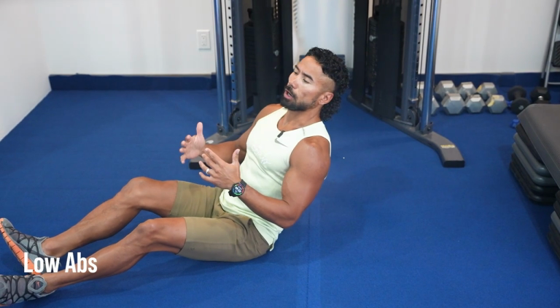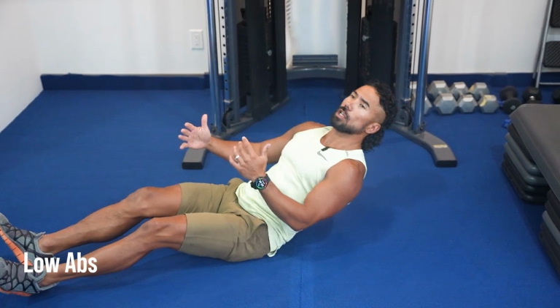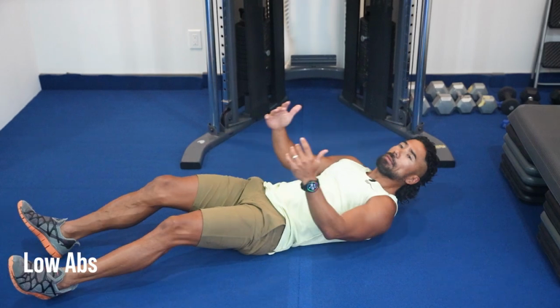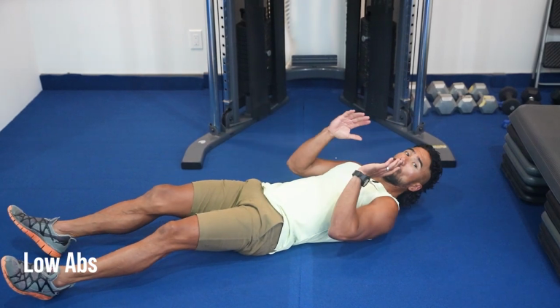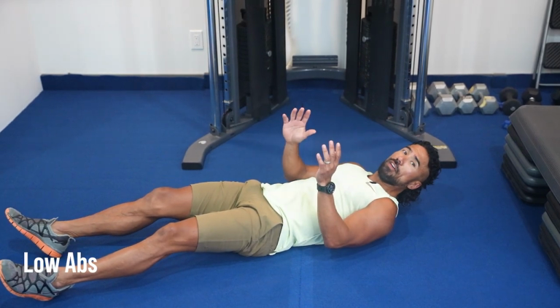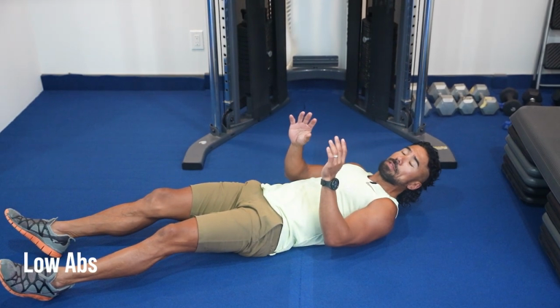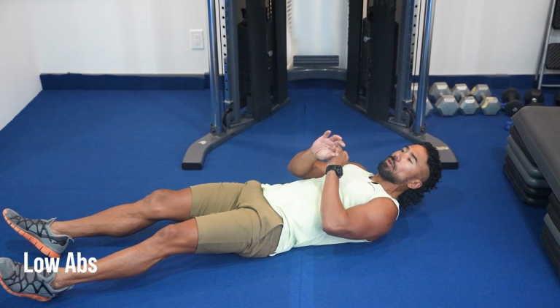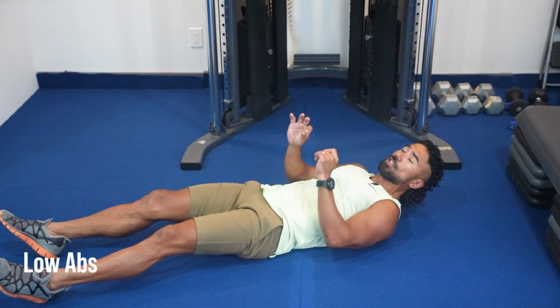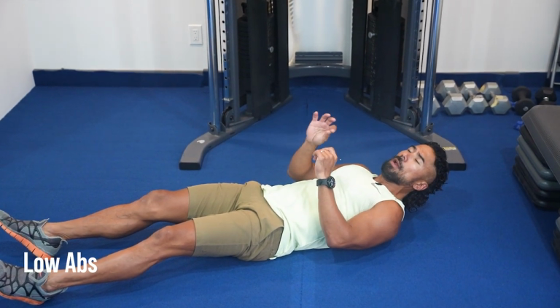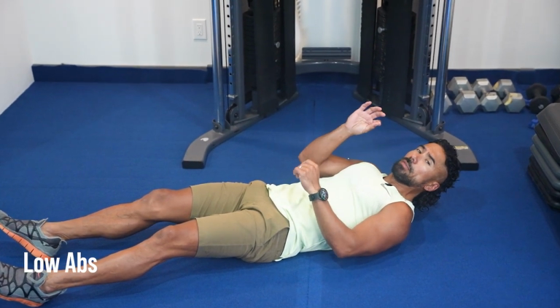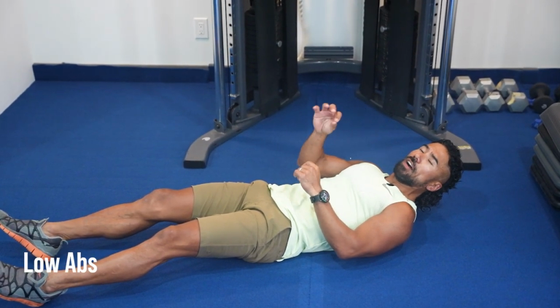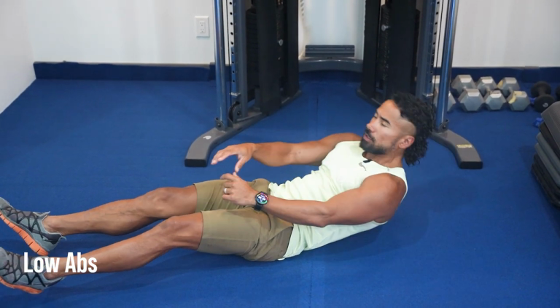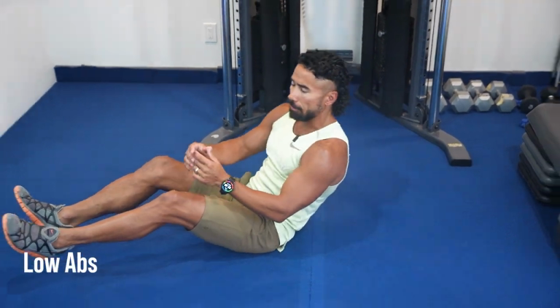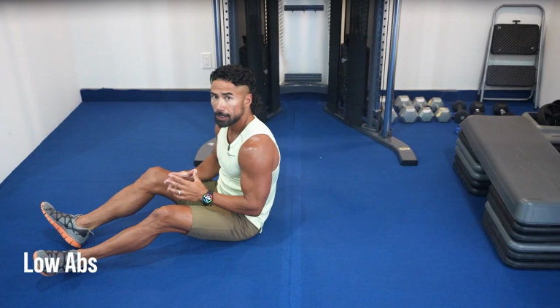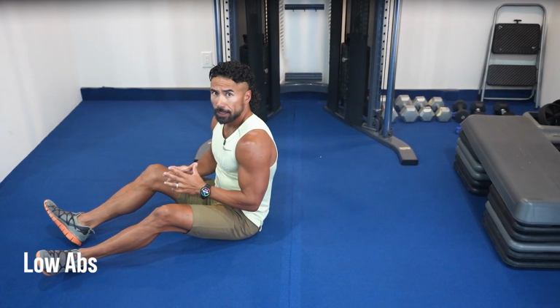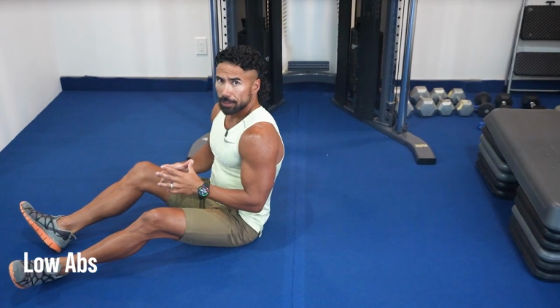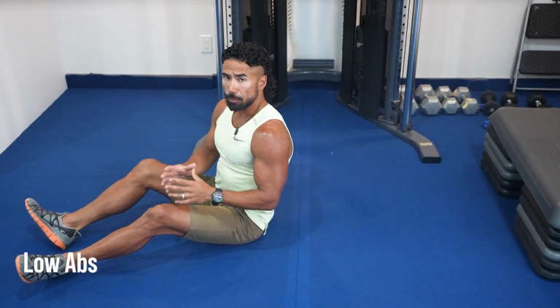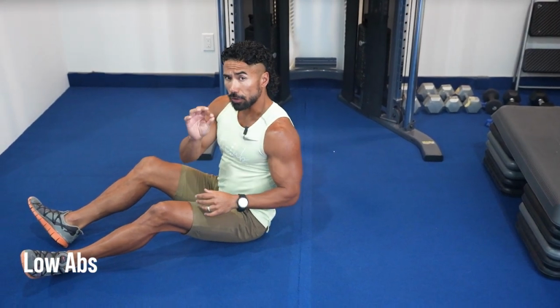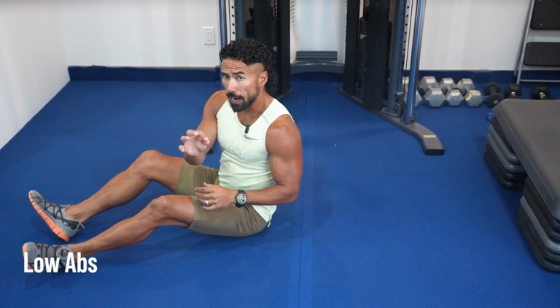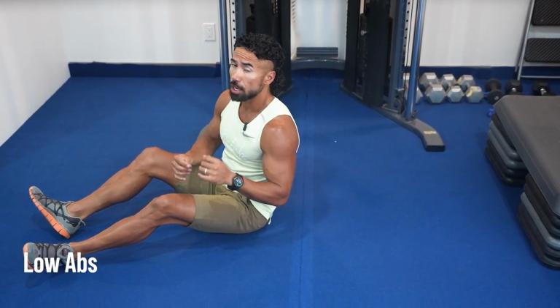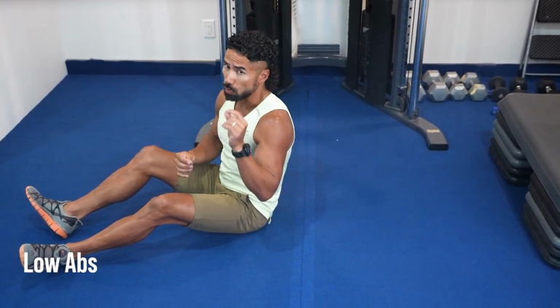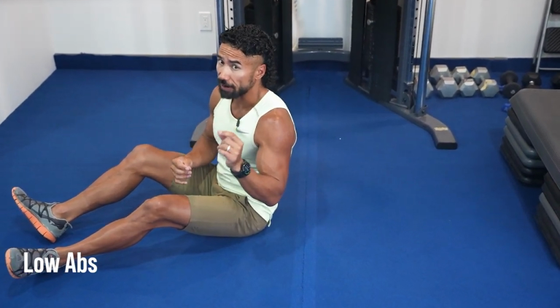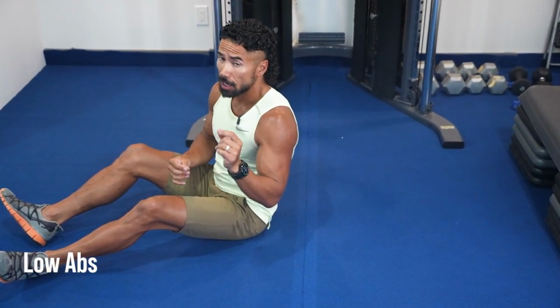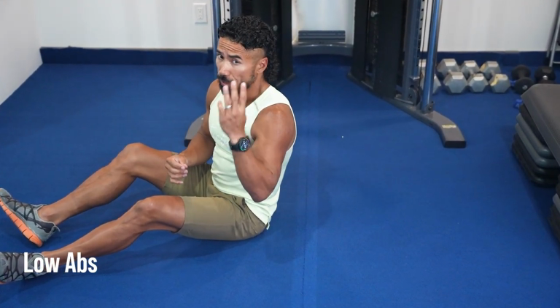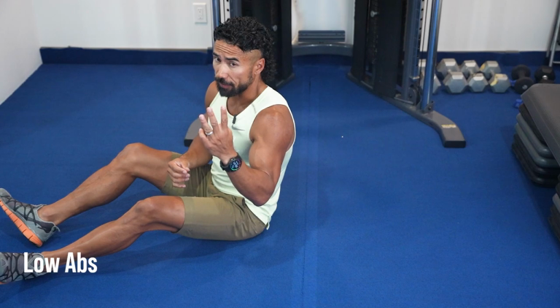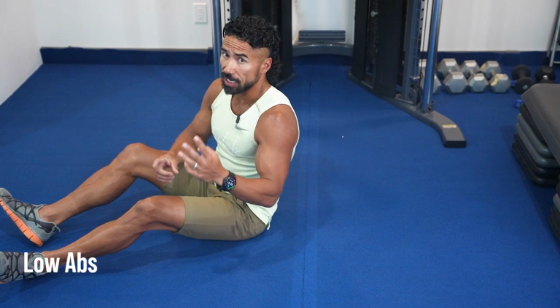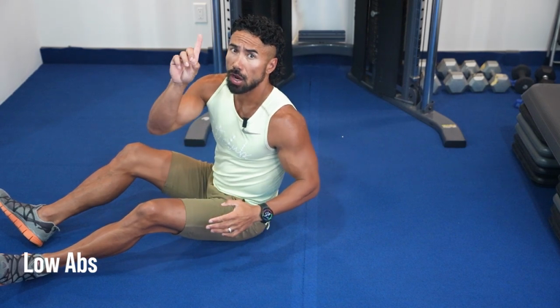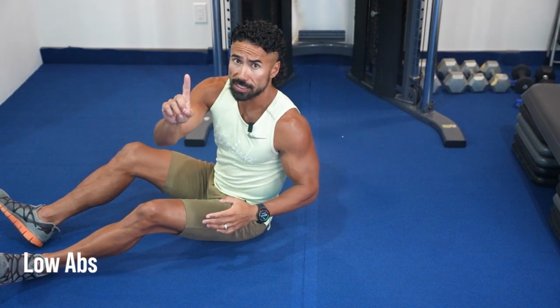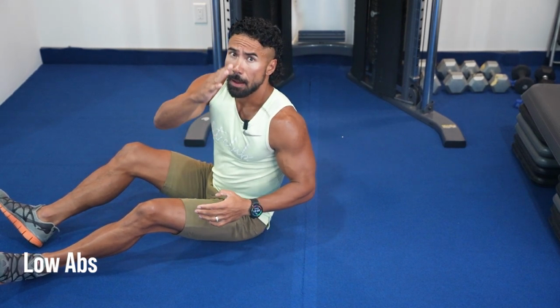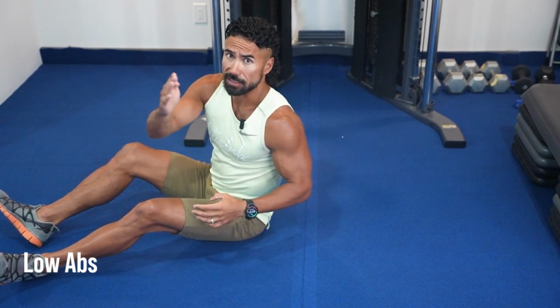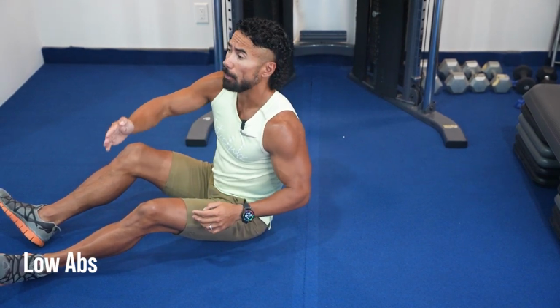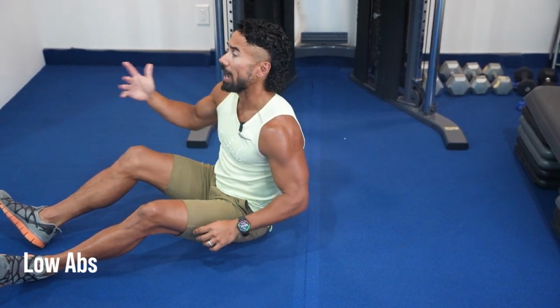Next, we're going to work on those low abs. We're going to go 25 reps nonstop — 25 each for three different exercises, one set back to back to back.